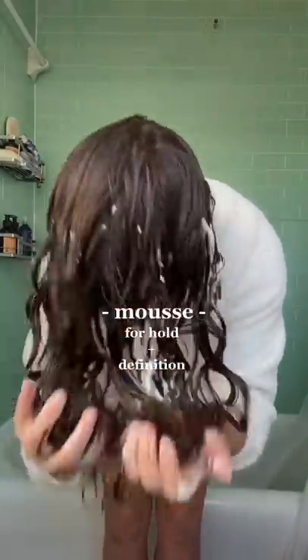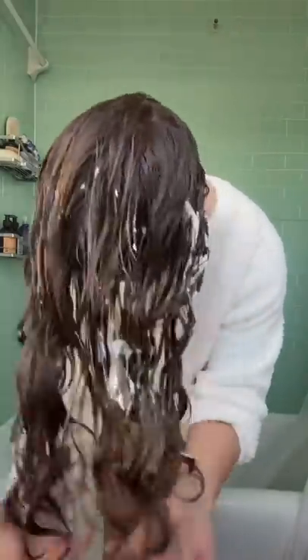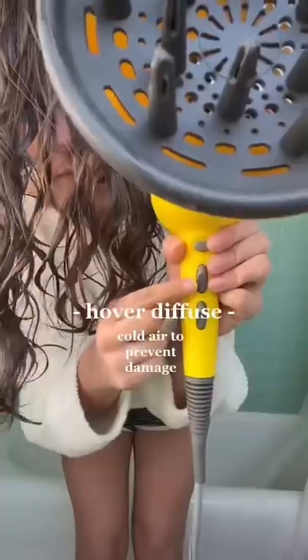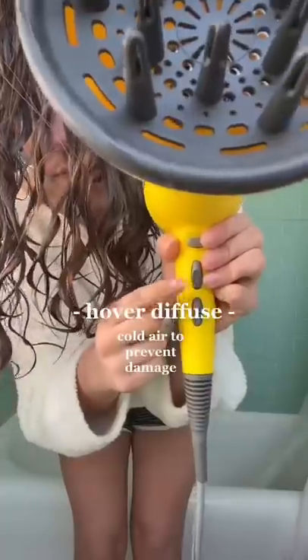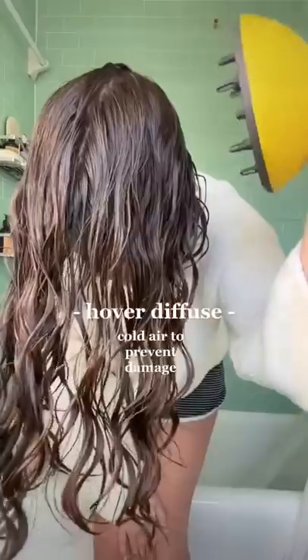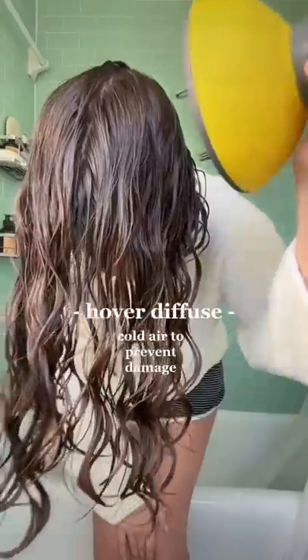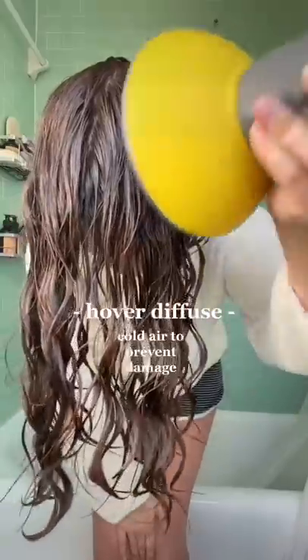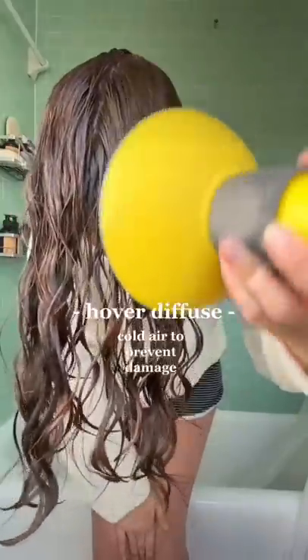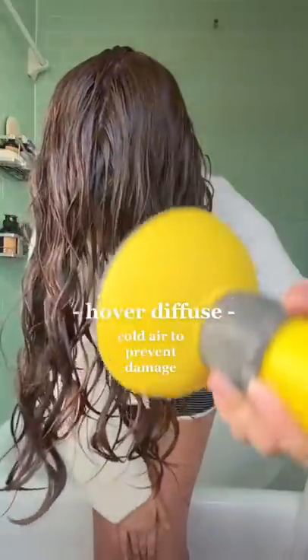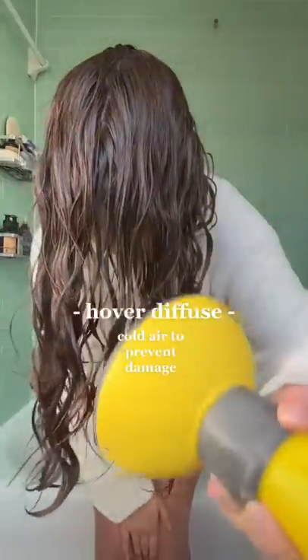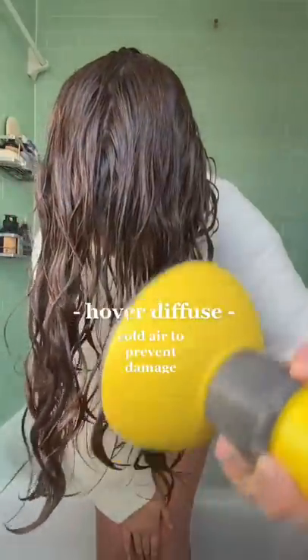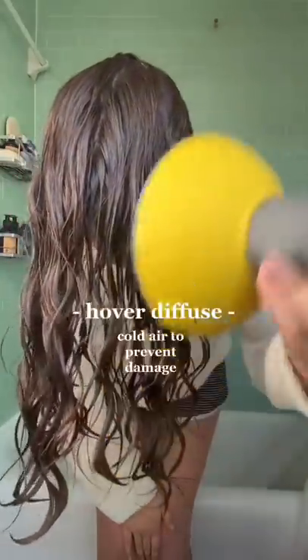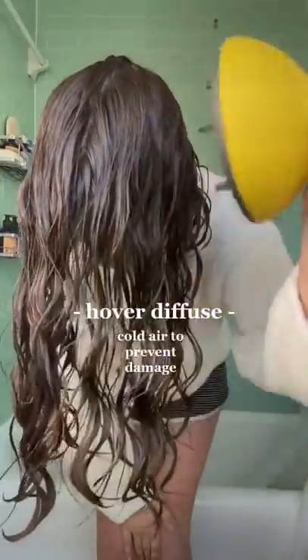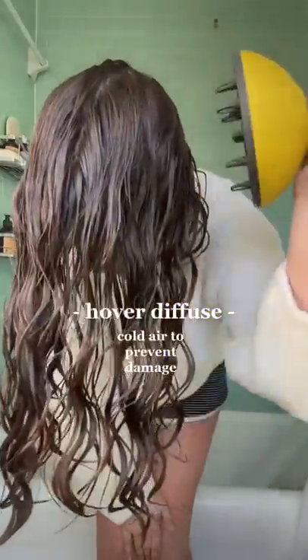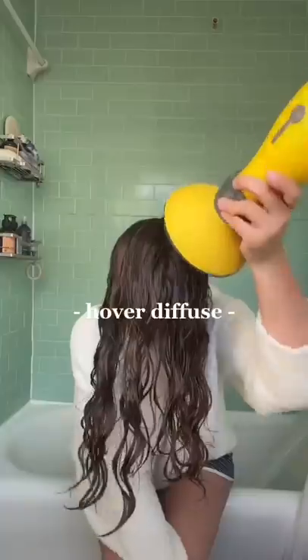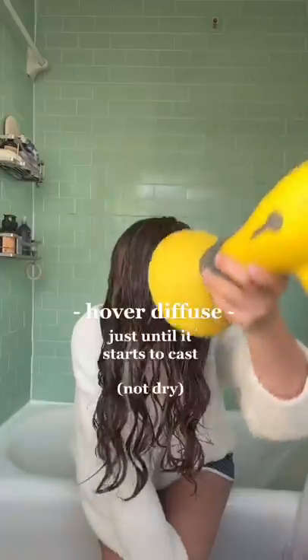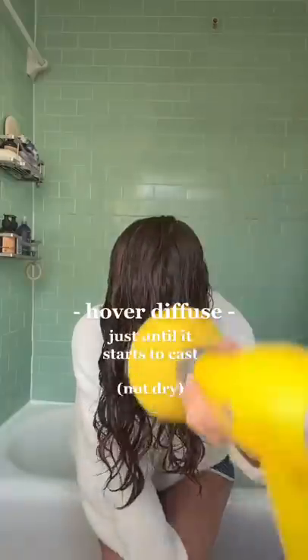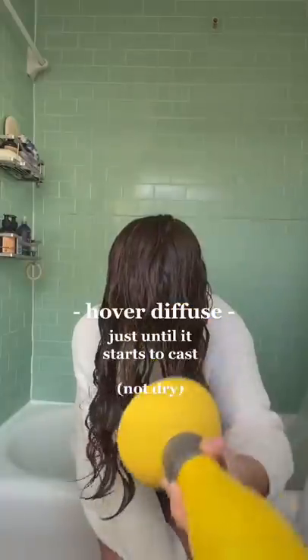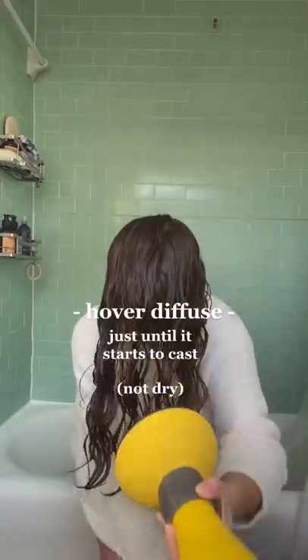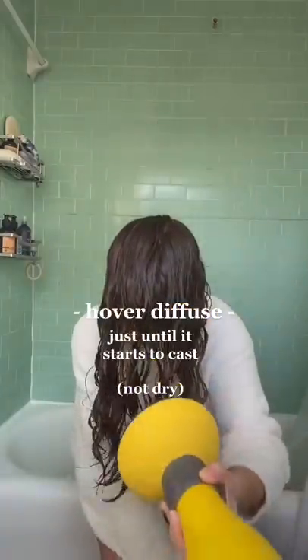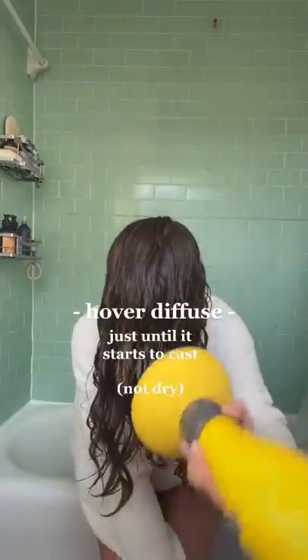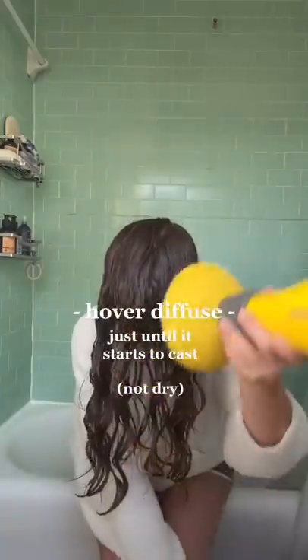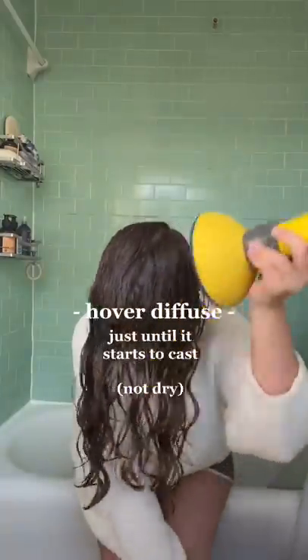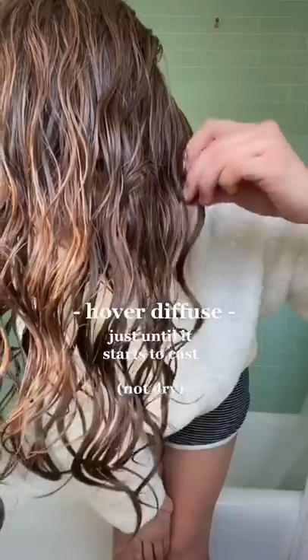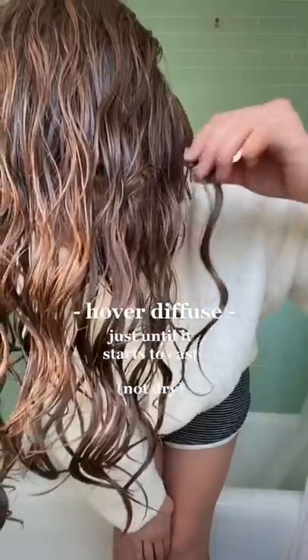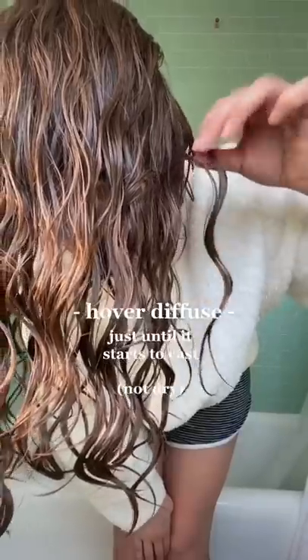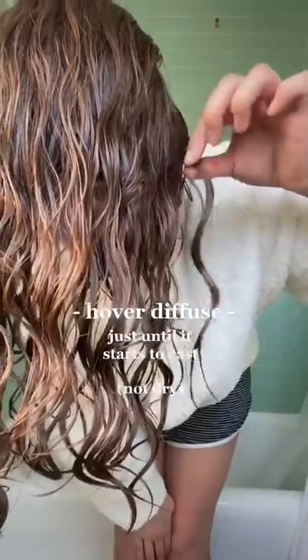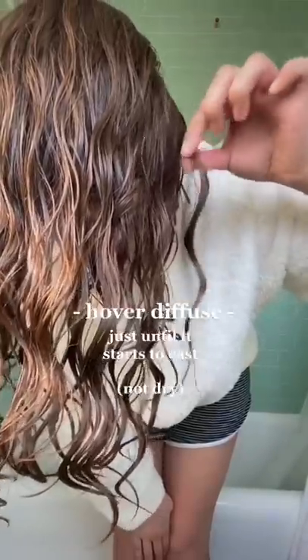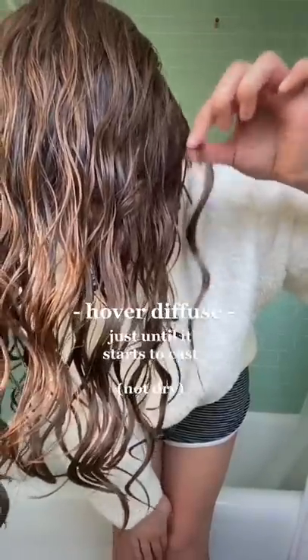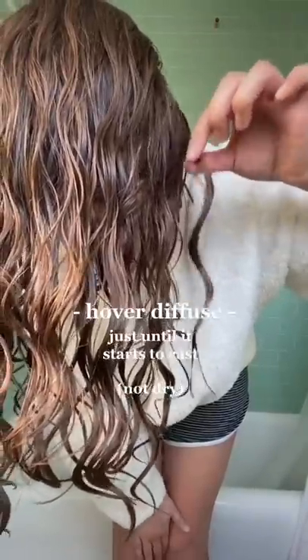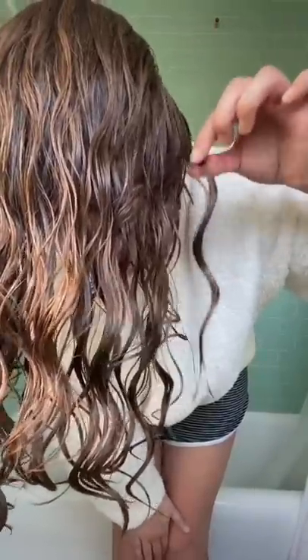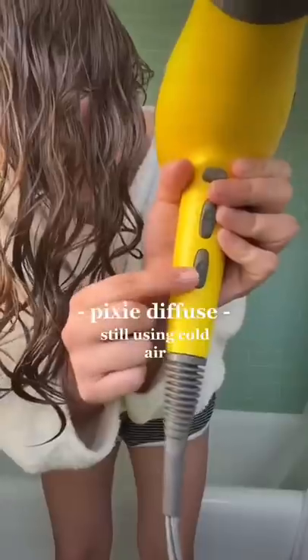Moving on to diffusing, I always diffuse with cold air. I start by hover diffusing until a cast begins to form, sitting down because this can take a while. This helps a frizz-free cast form around each wave.